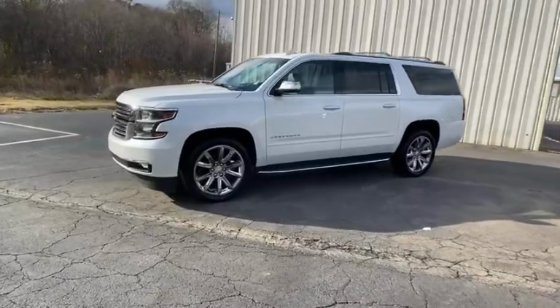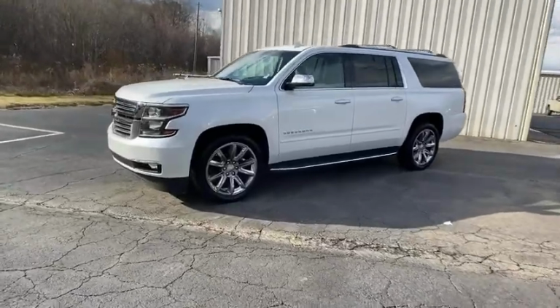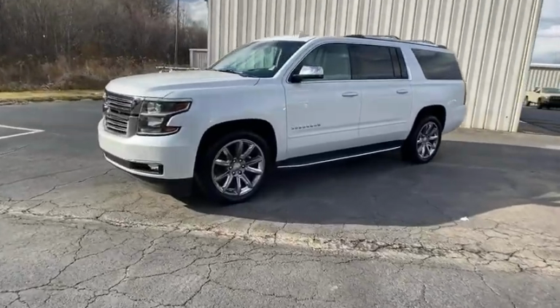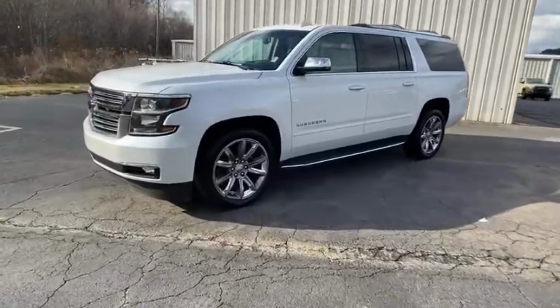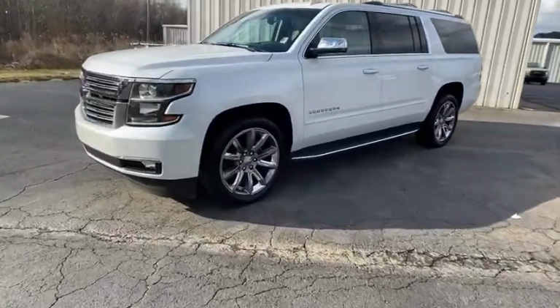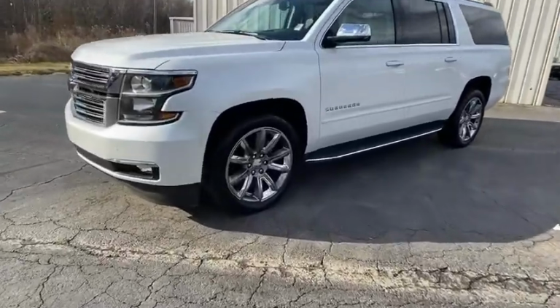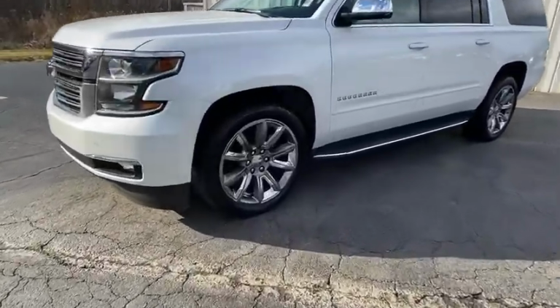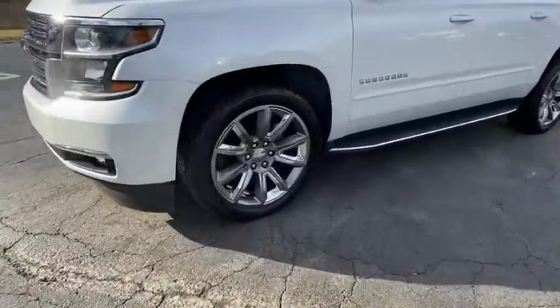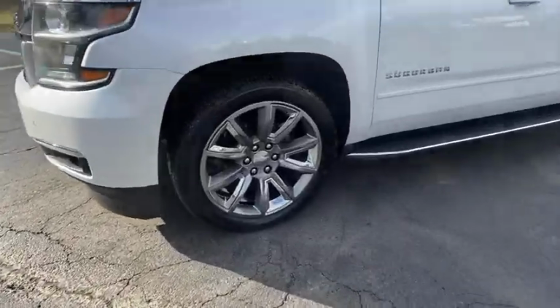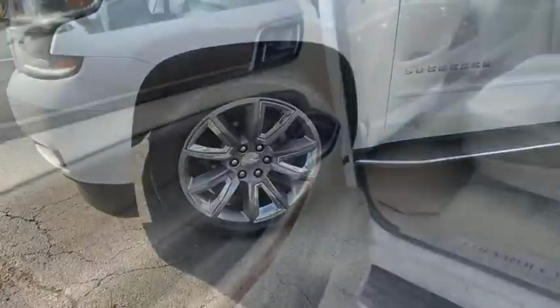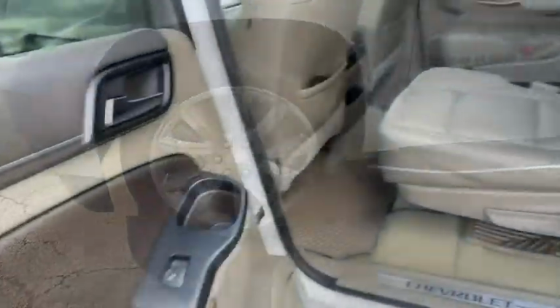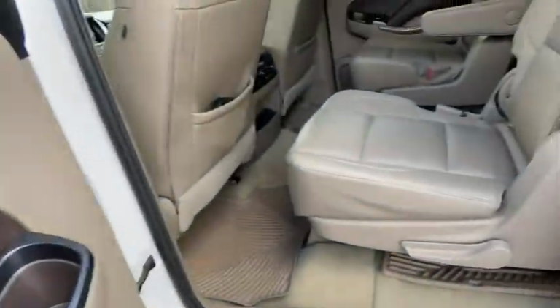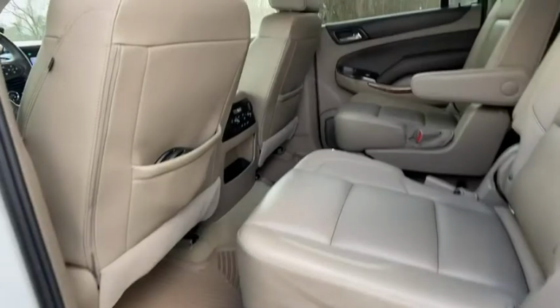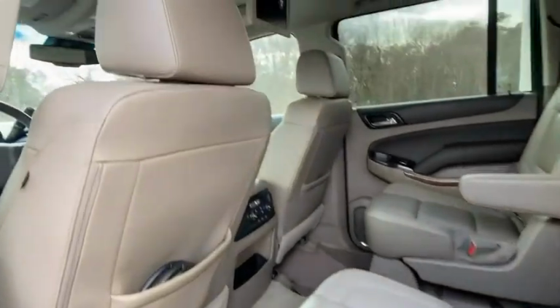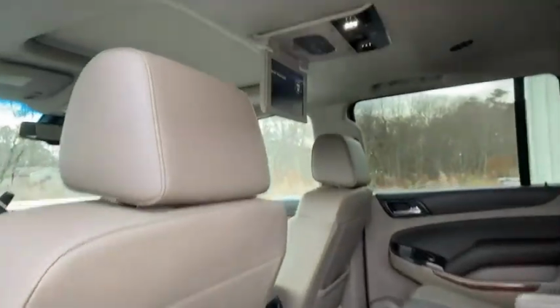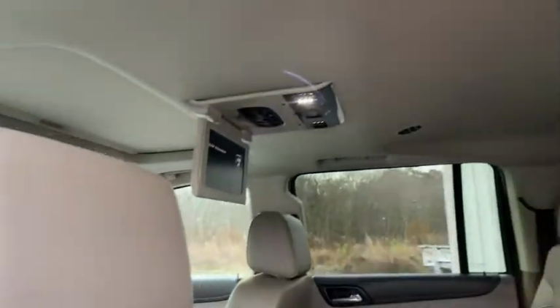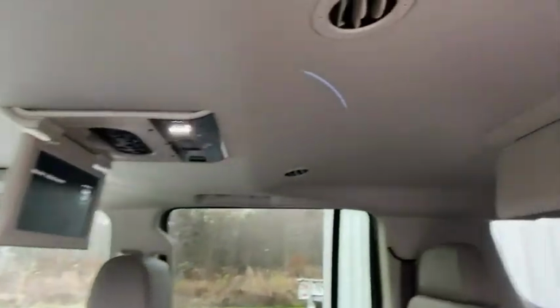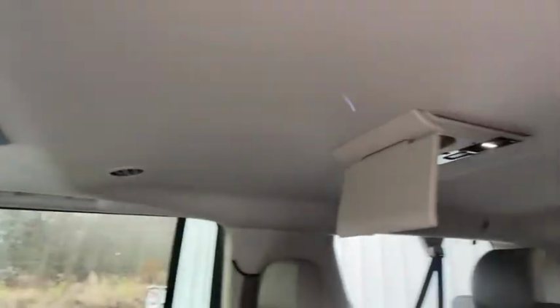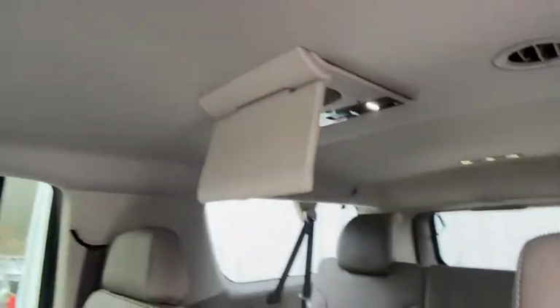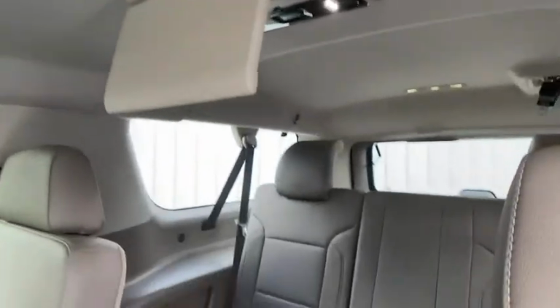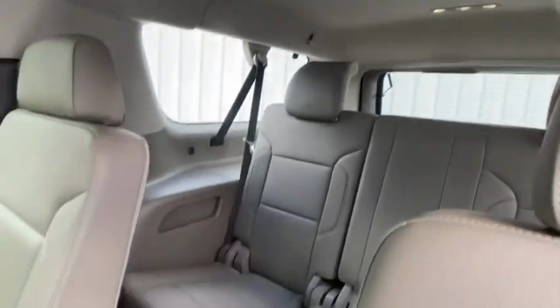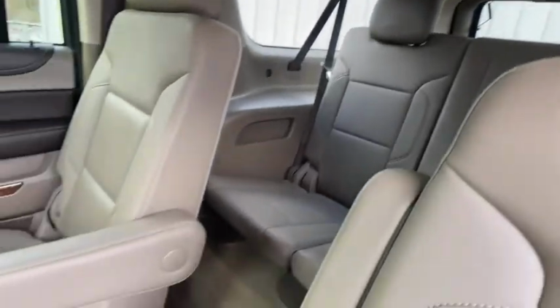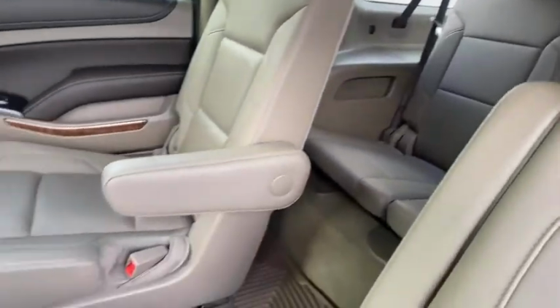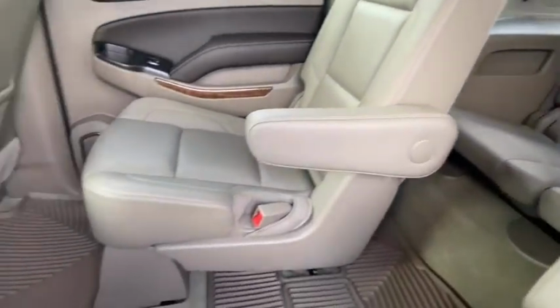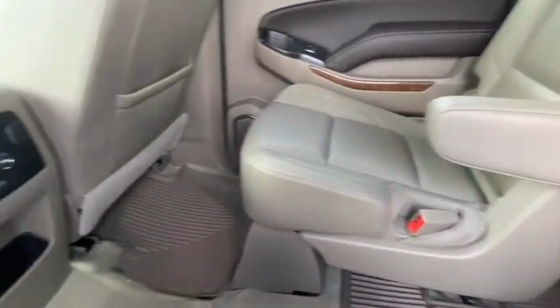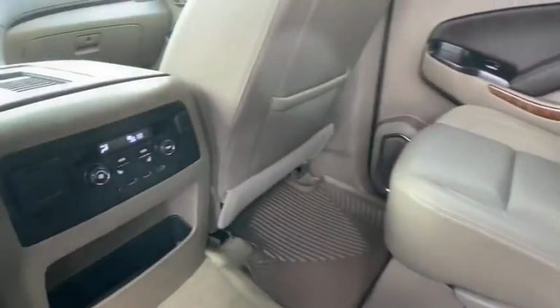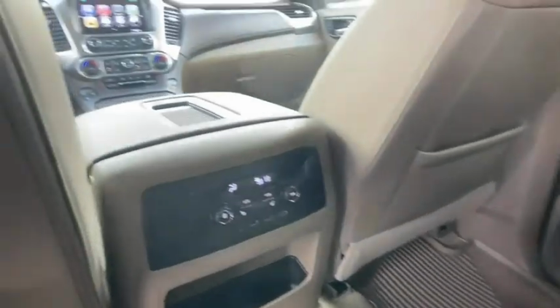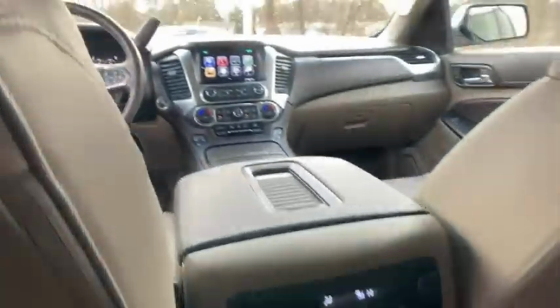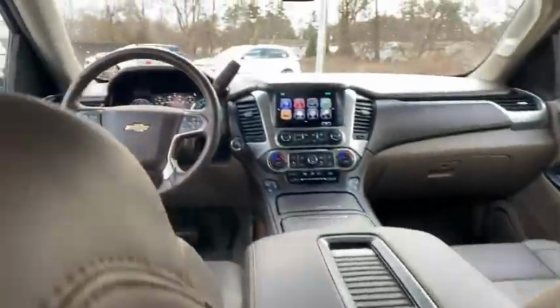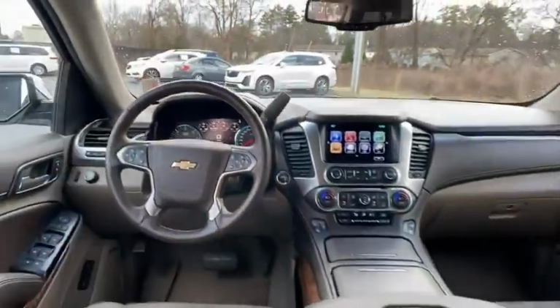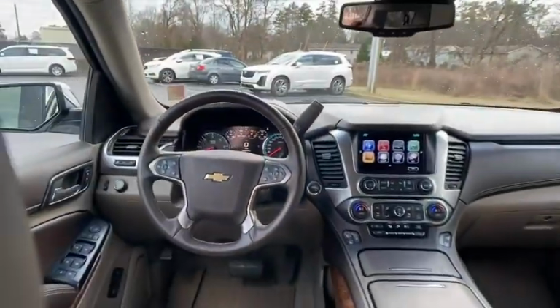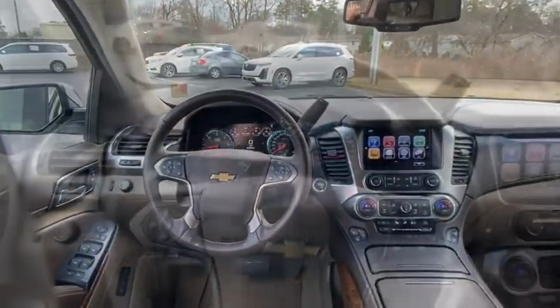Floor mats, four-wheel disc brakes, universal garage door opener, premium sound, rear window defroster, electronic stability control, fog lamps, CD player, power windows.